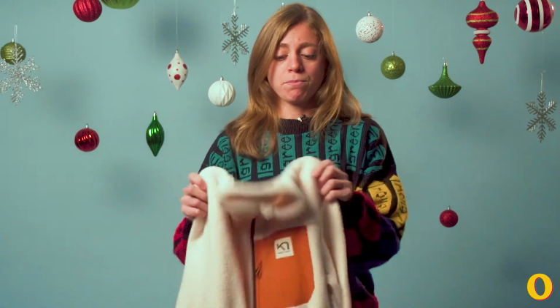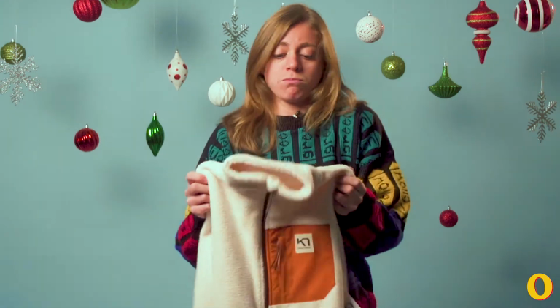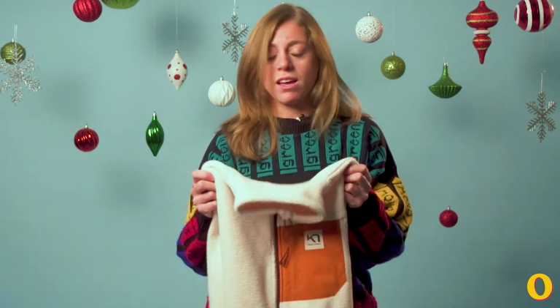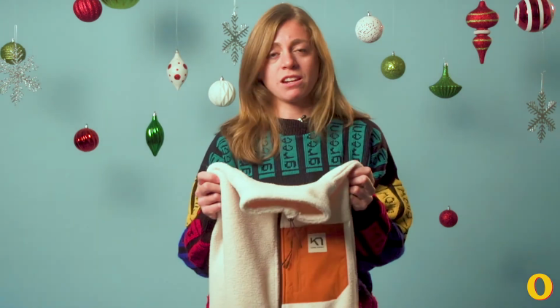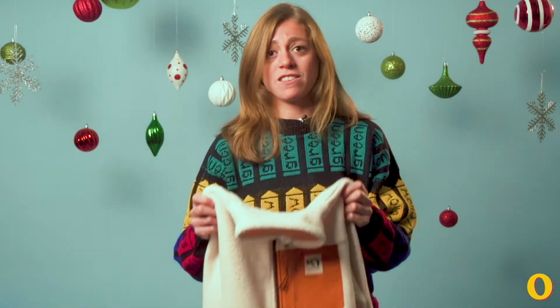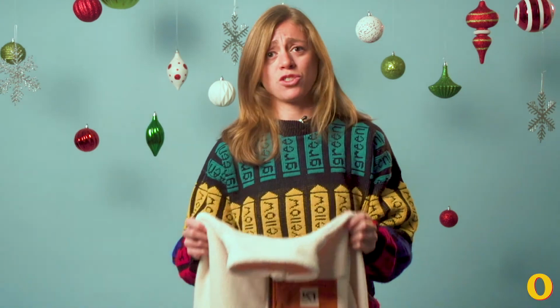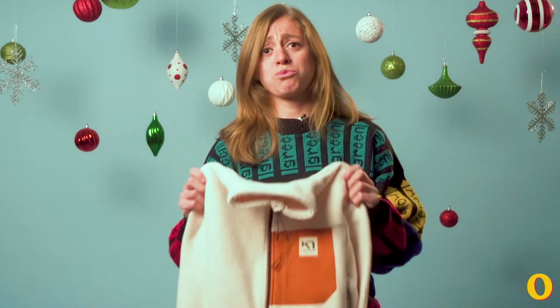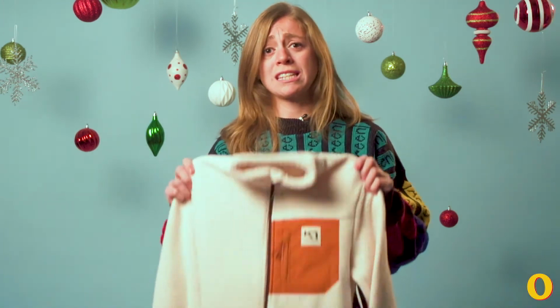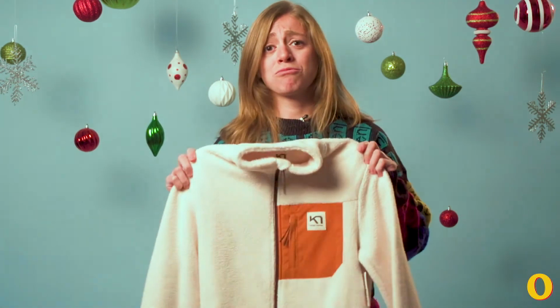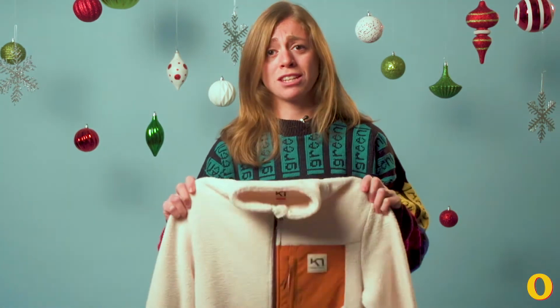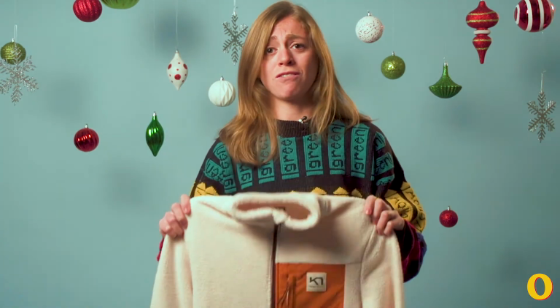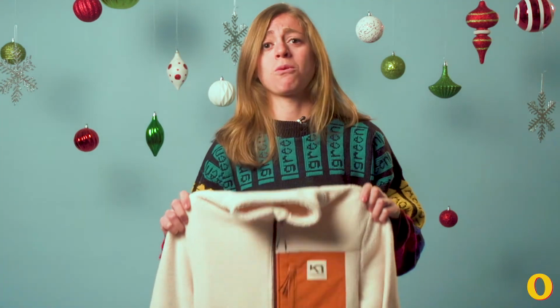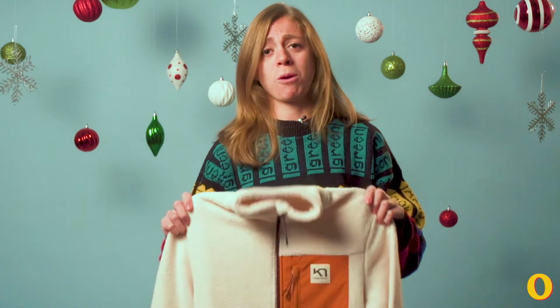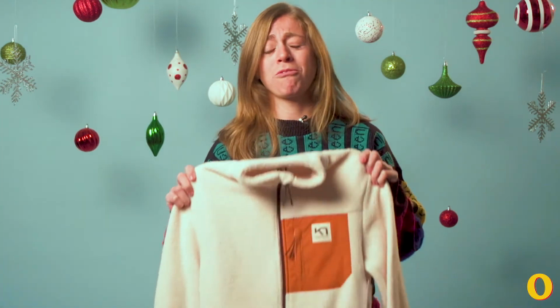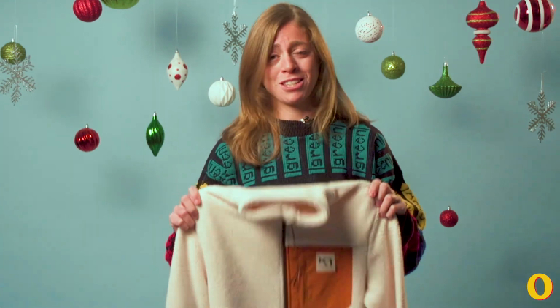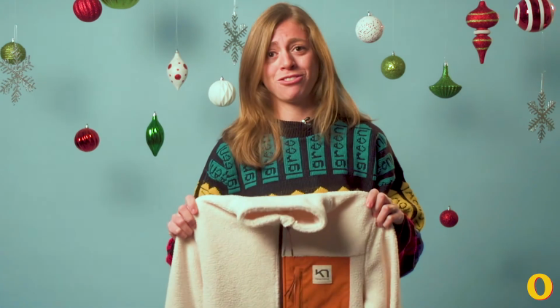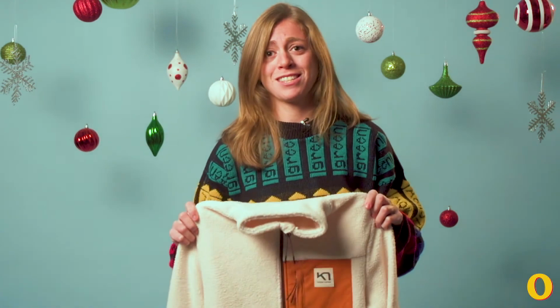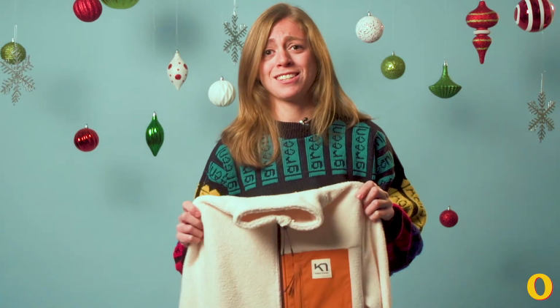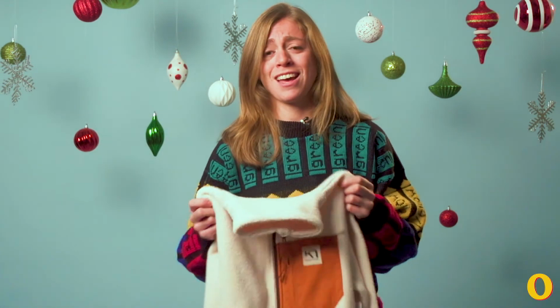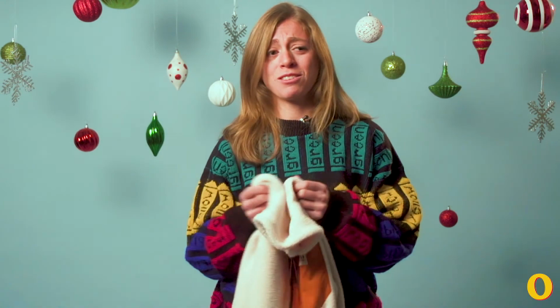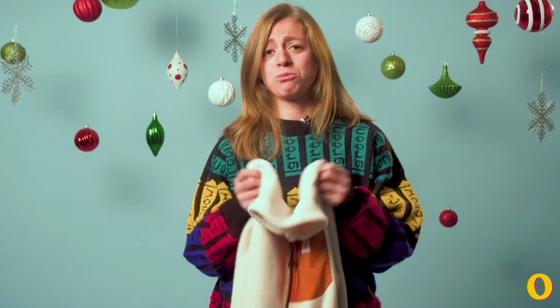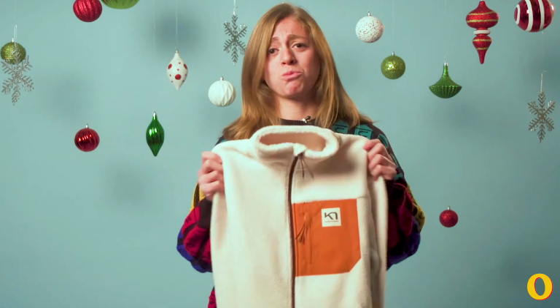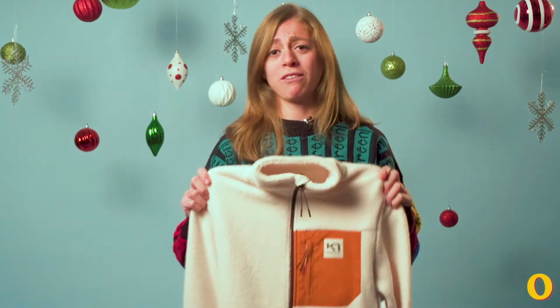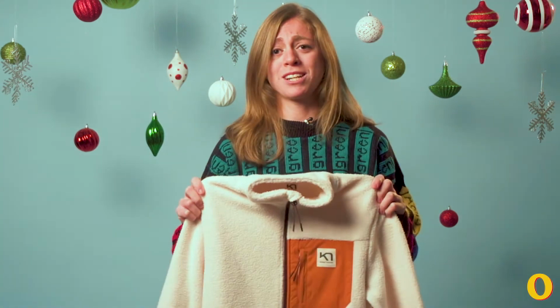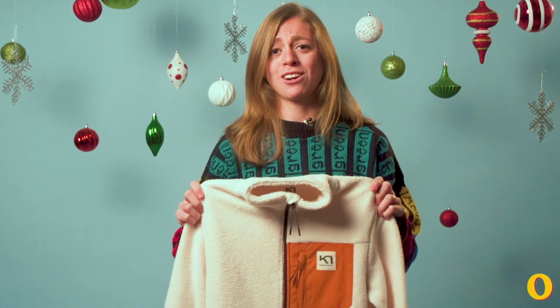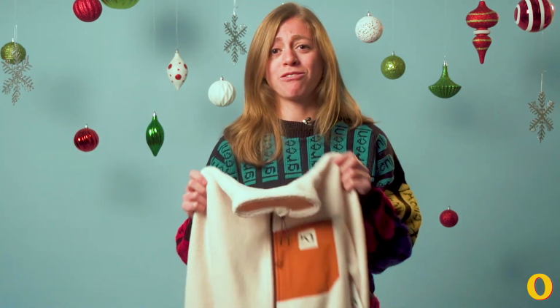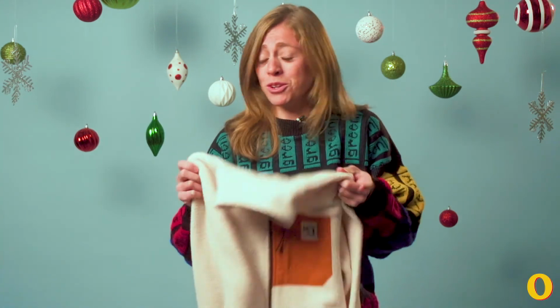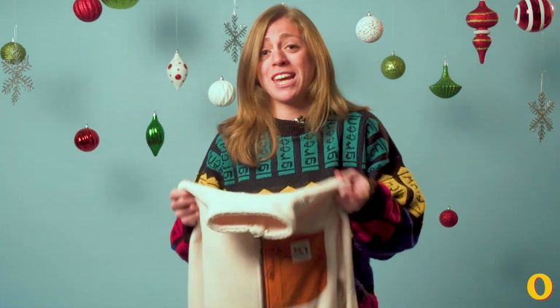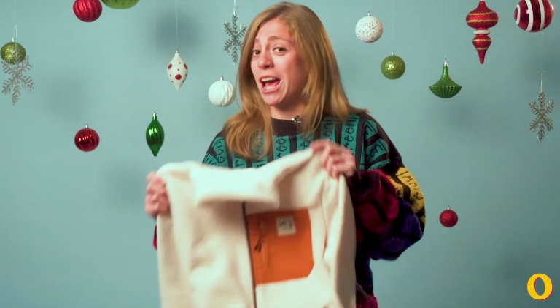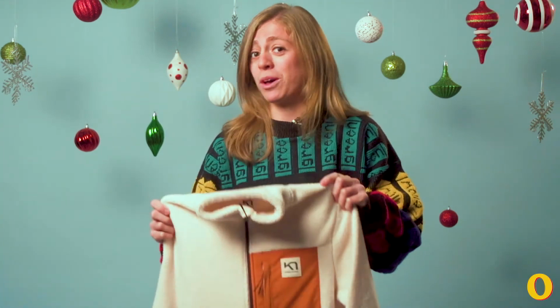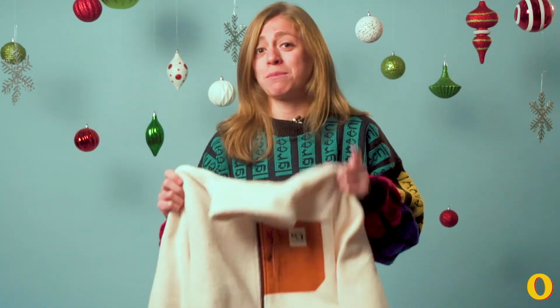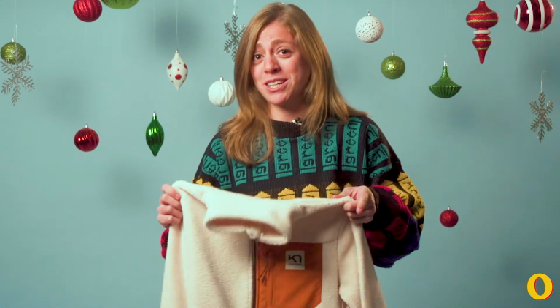But yeah, at the end of the day, this is just a really, really comfortable, warm, fuzzy fleece that you just won't ever want to take off. If you don't take it, I will. I'm serious.